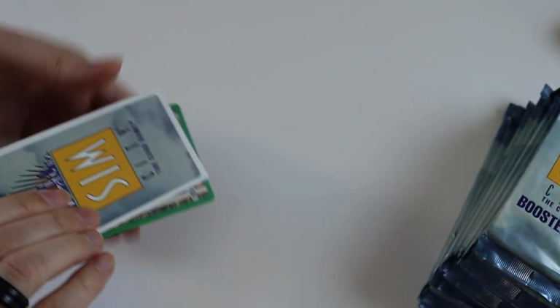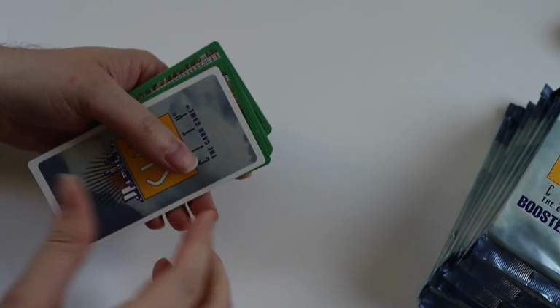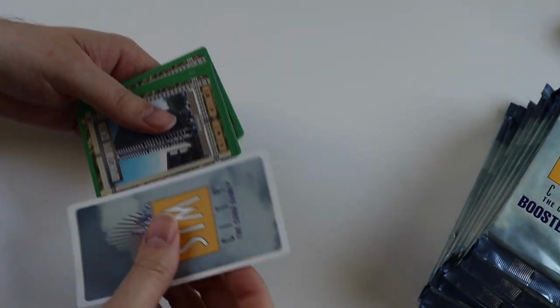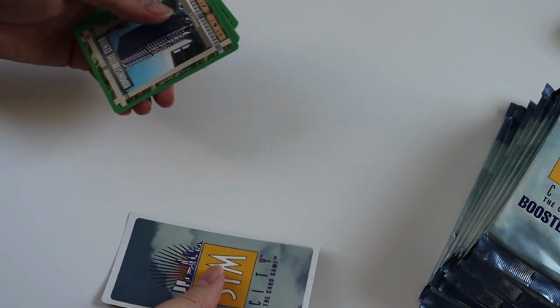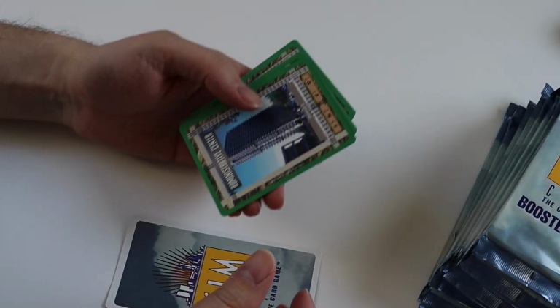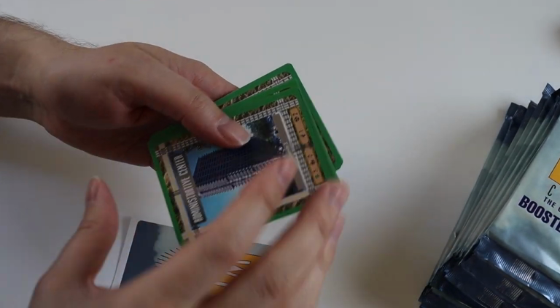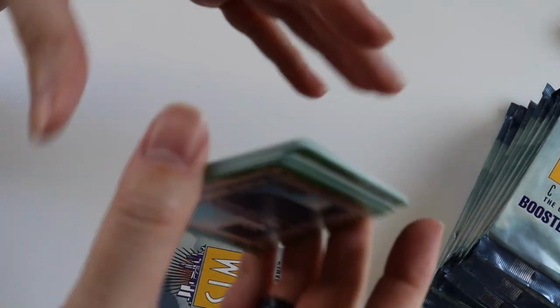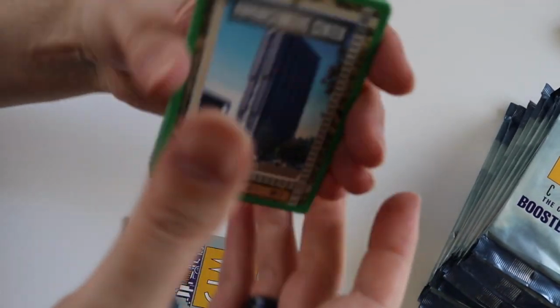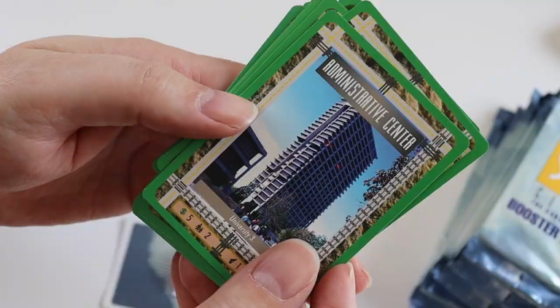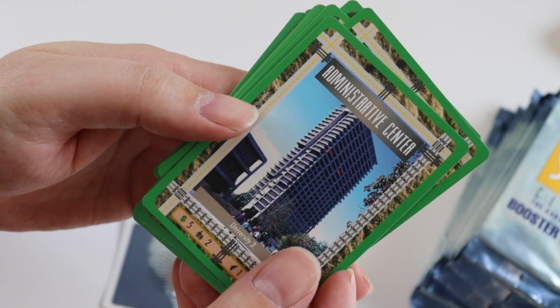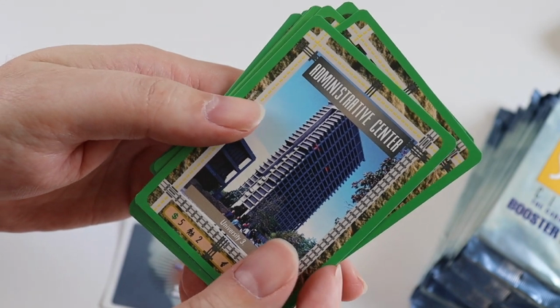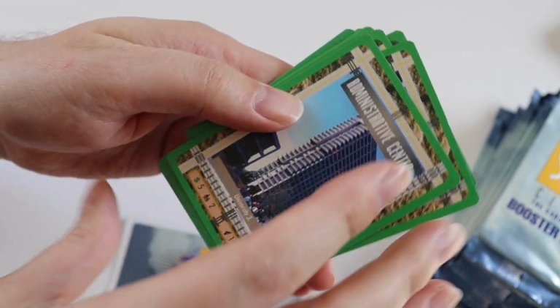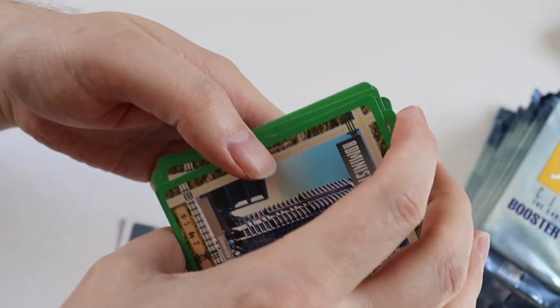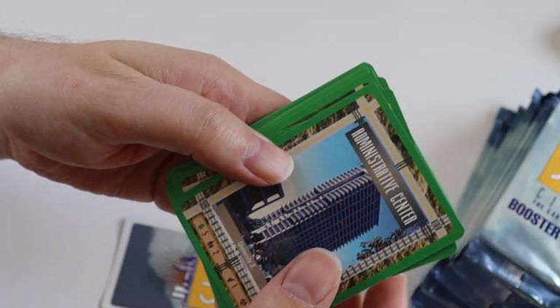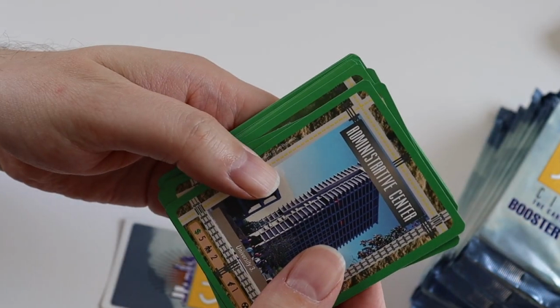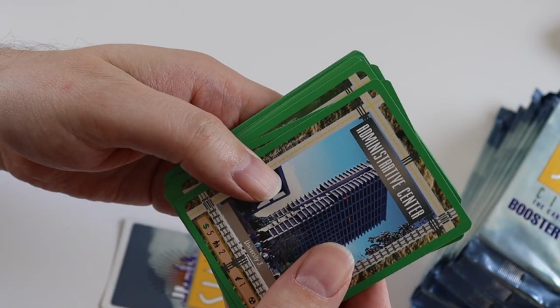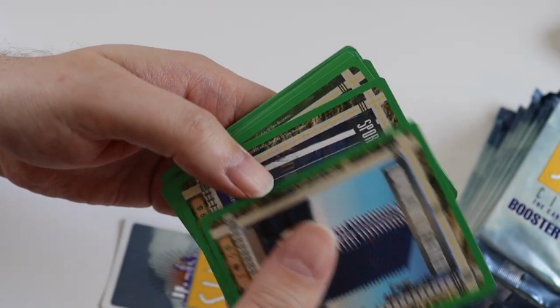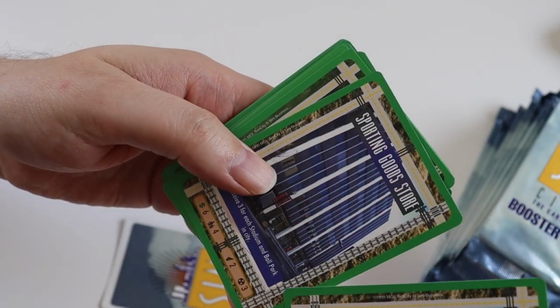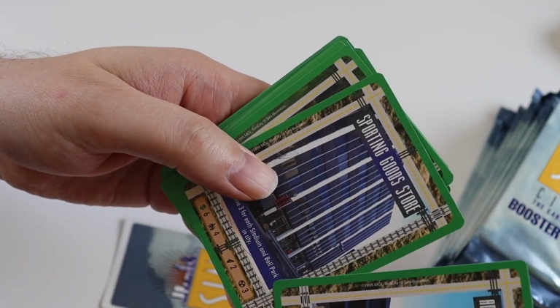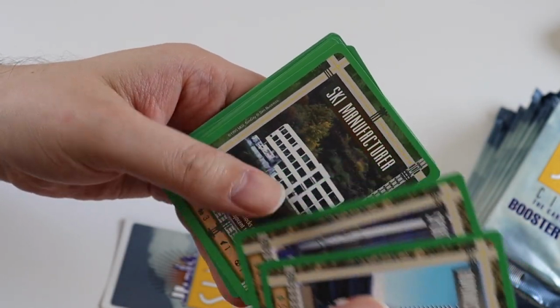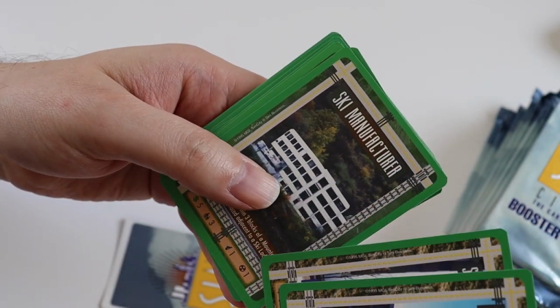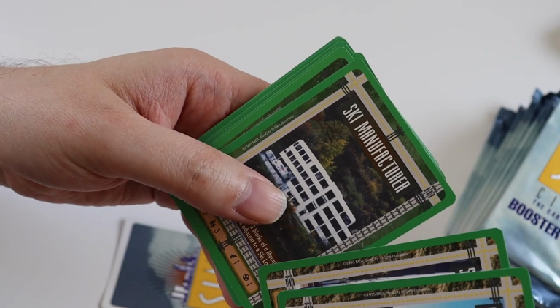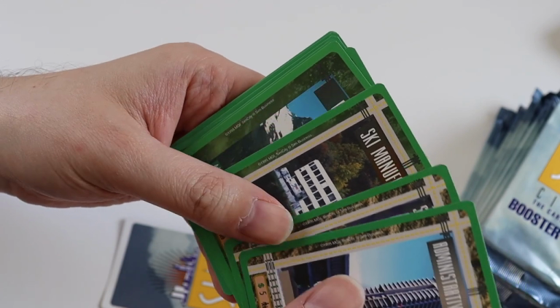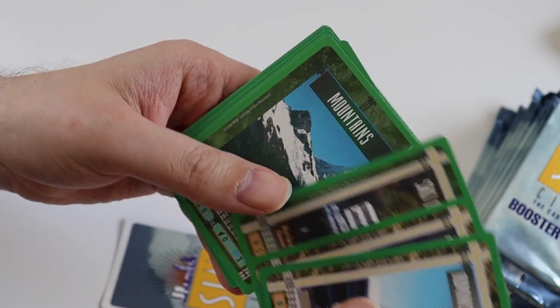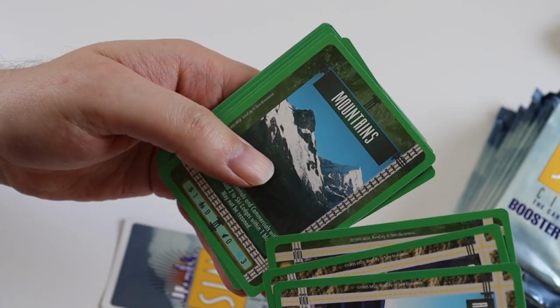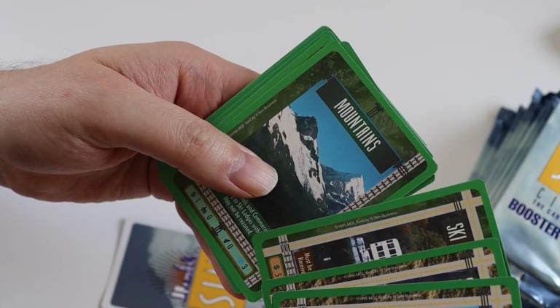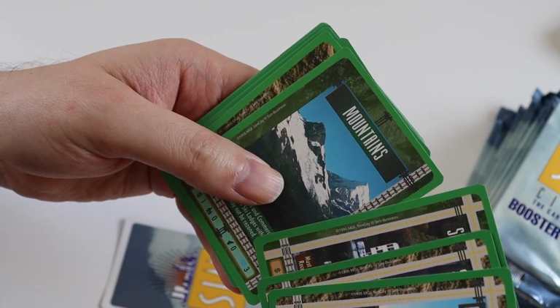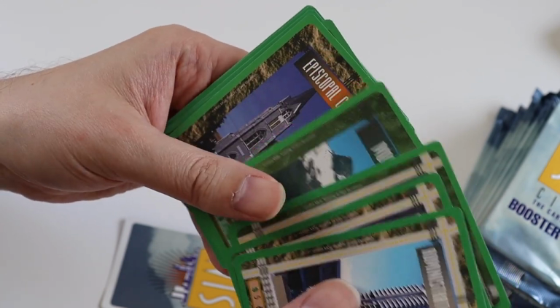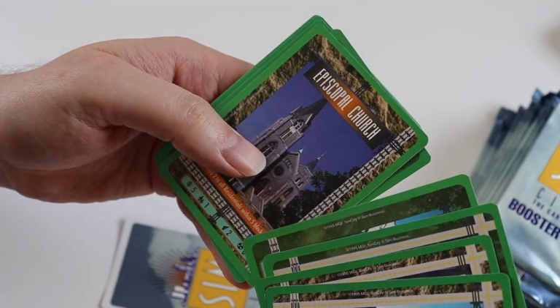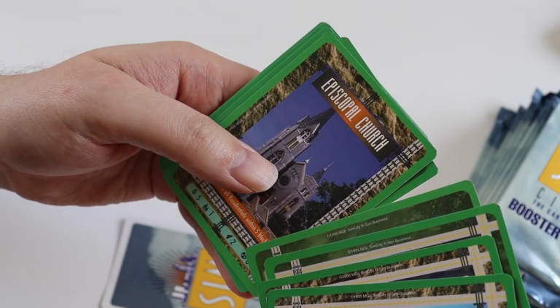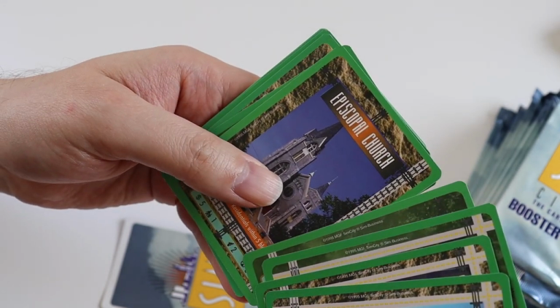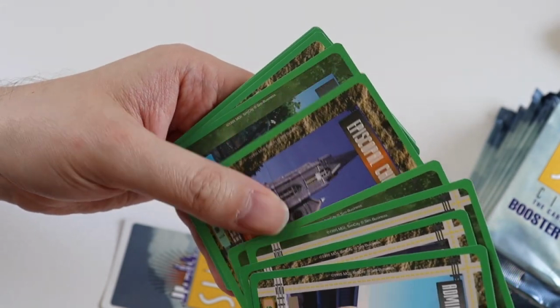So we'll do the ultra rare at the end. The uncommons we get are Administrative Centre, Sporting Goods Store, Ski Manufacturer, Mountains, and Episcopal Church.